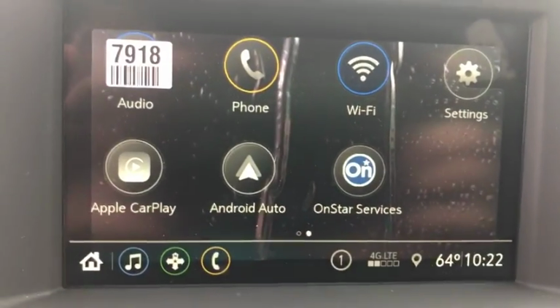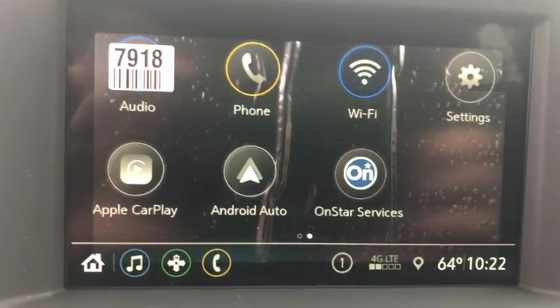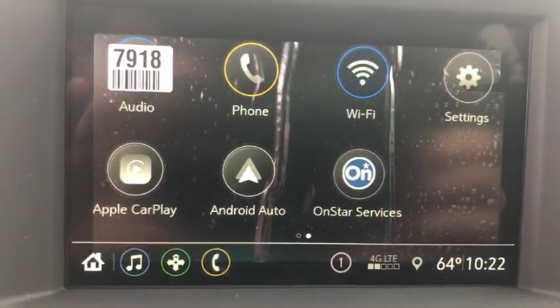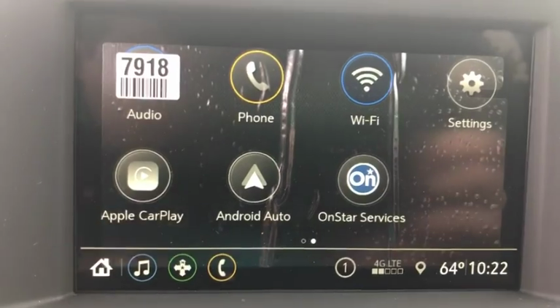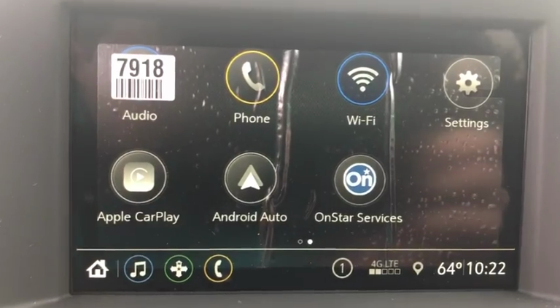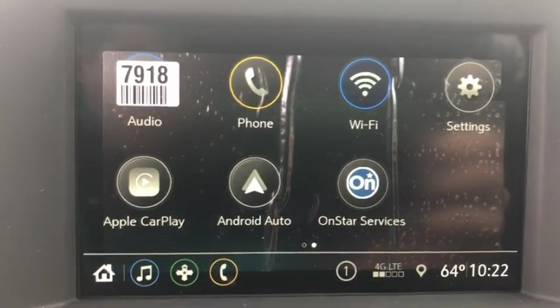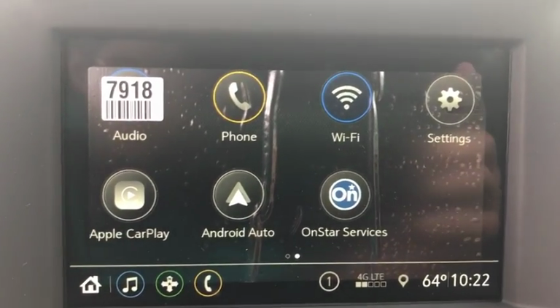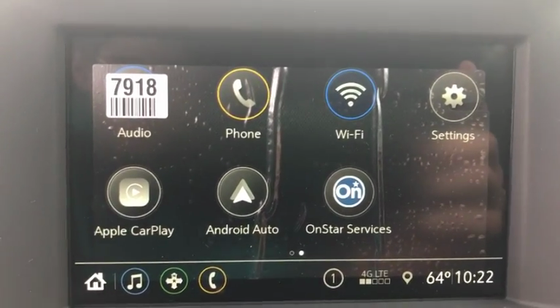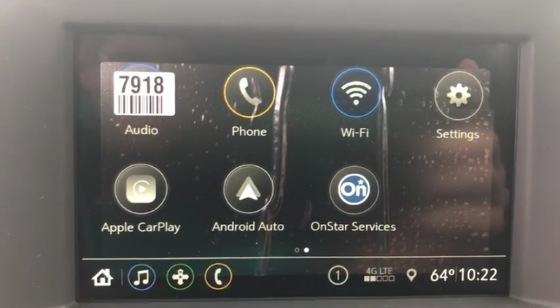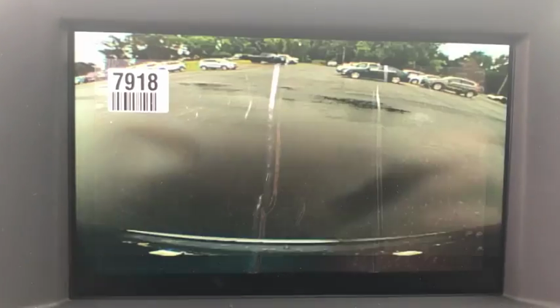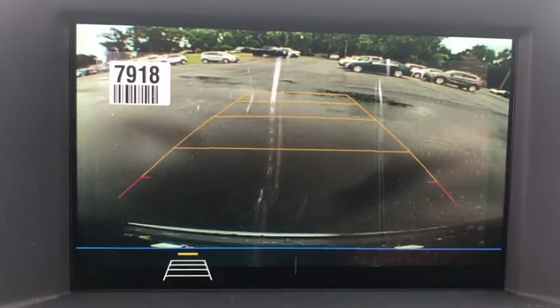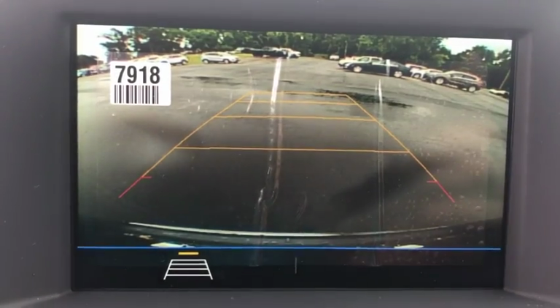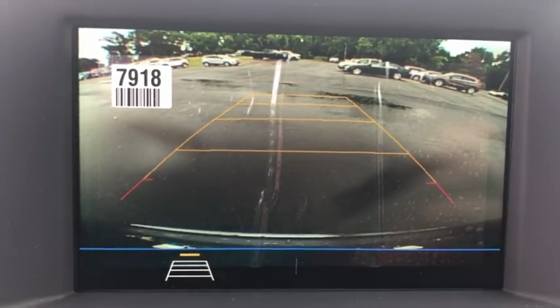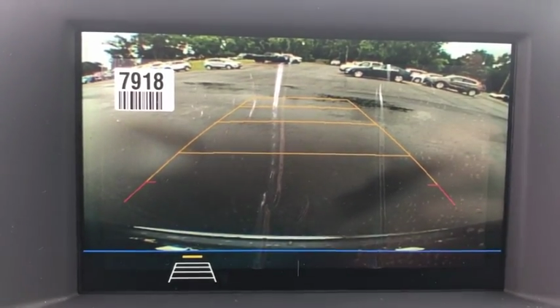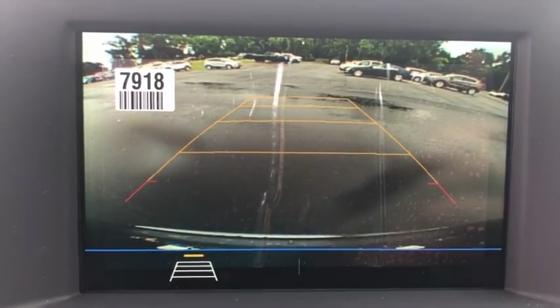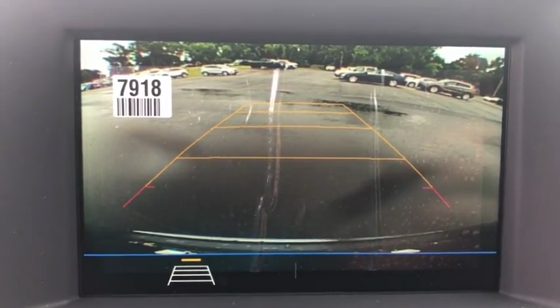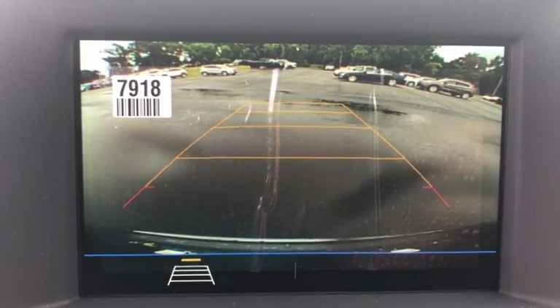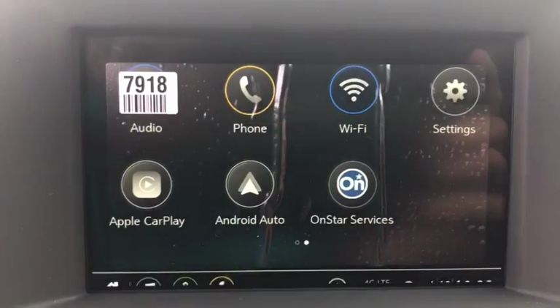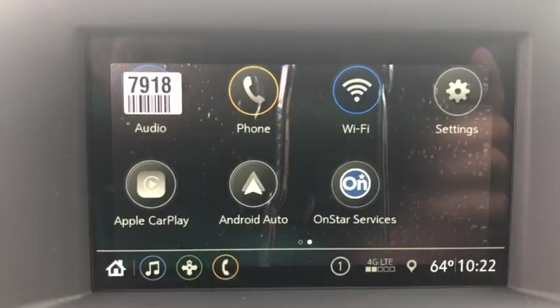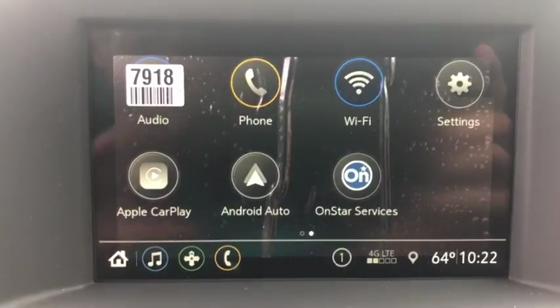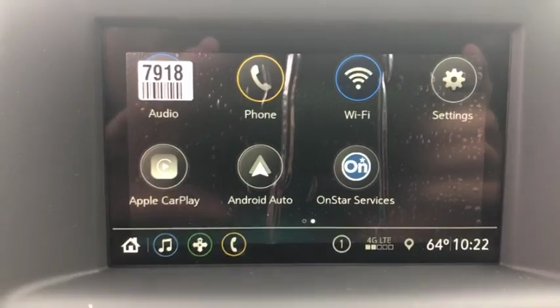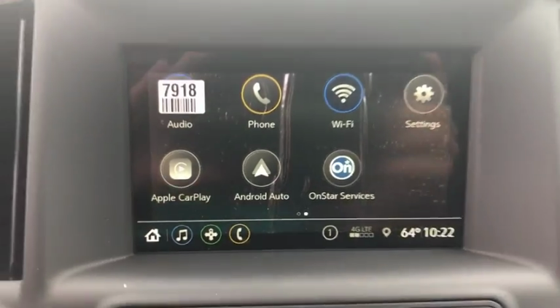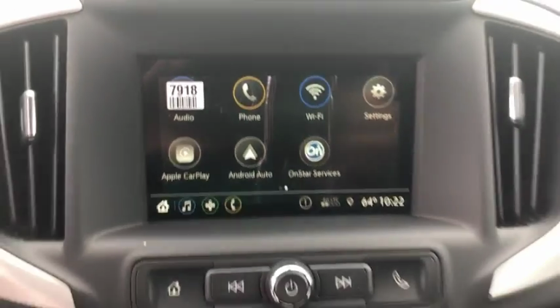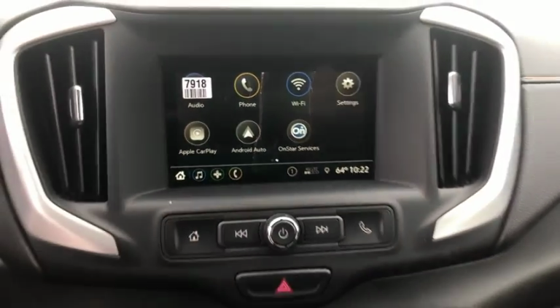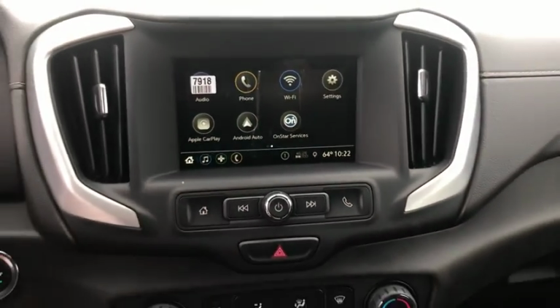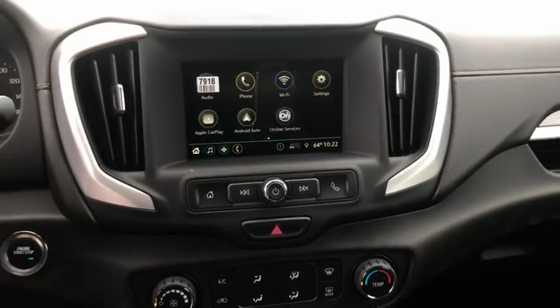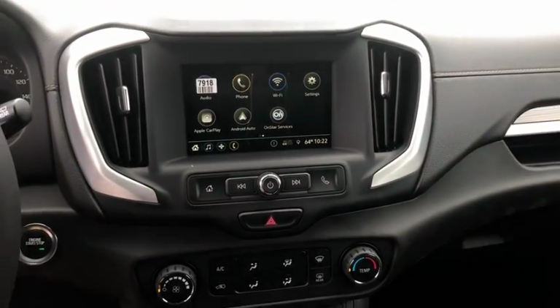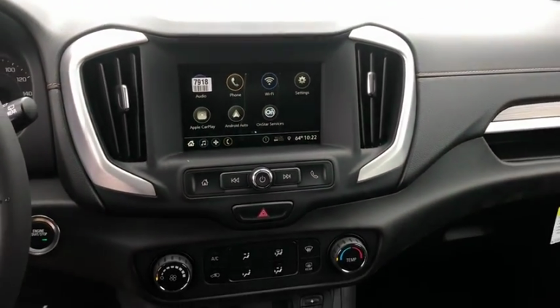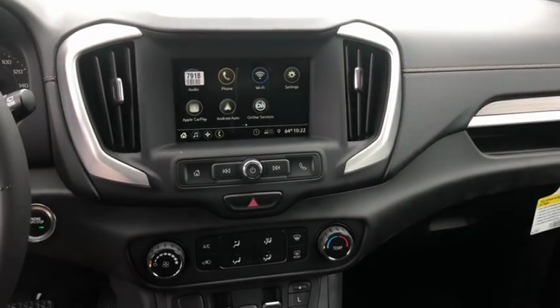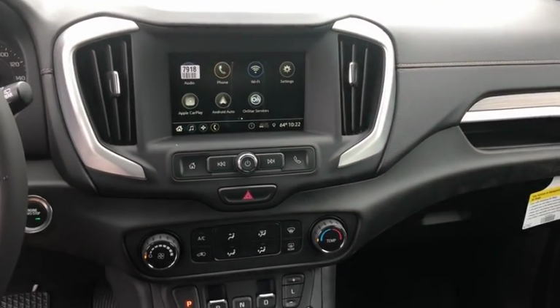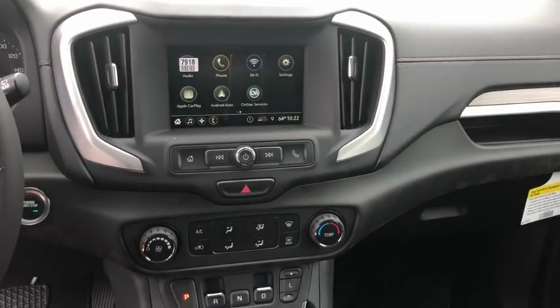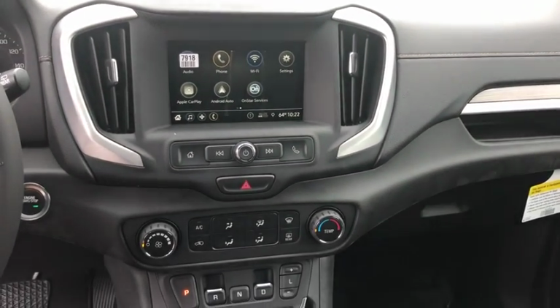Aluminum wheels, auto-dimming rear-view mirror, four-wheel disc brakes, floor mats, AM-FM stereo radio, bucket seats, MP3 player, and power windows.